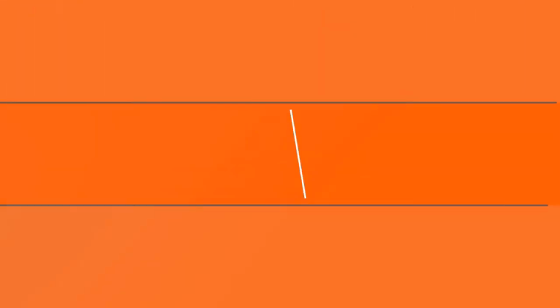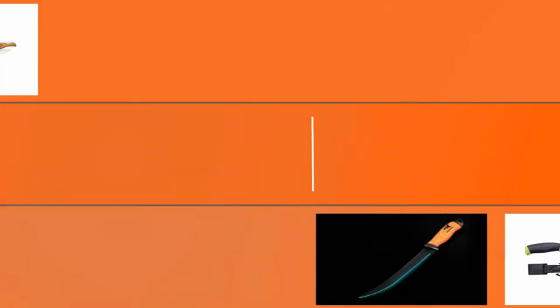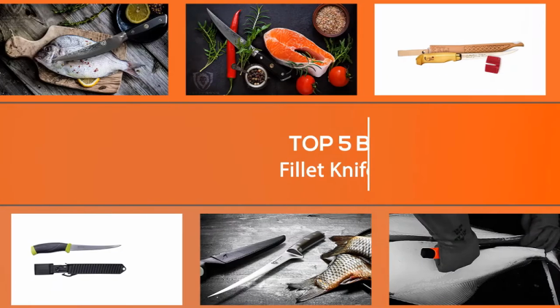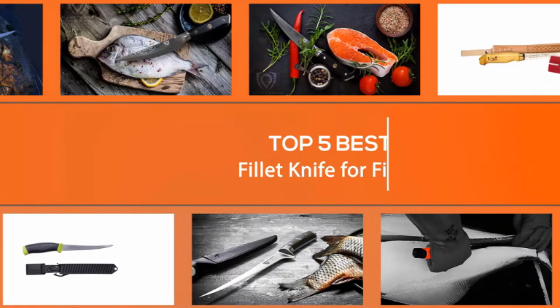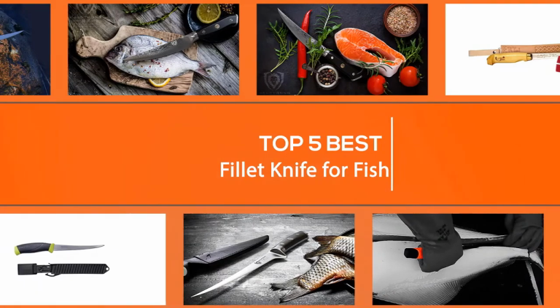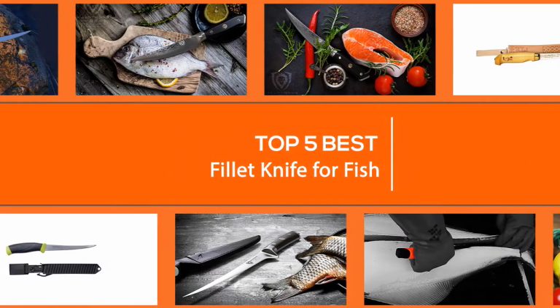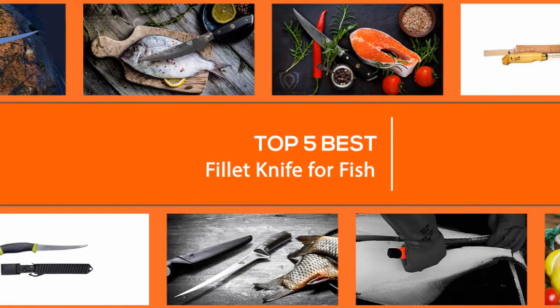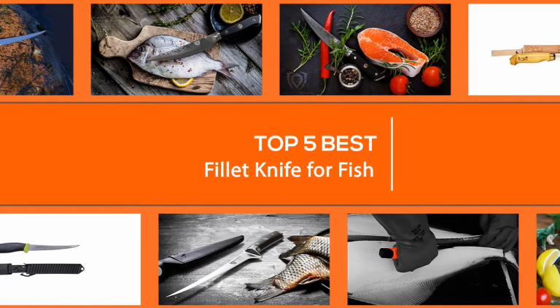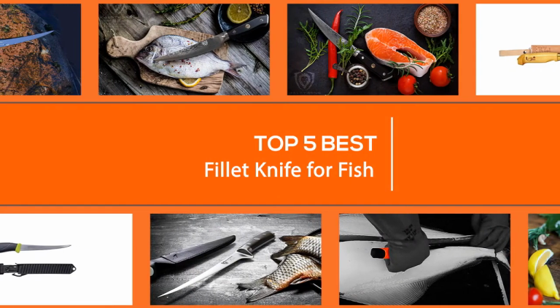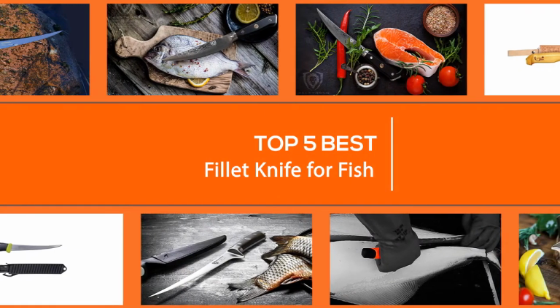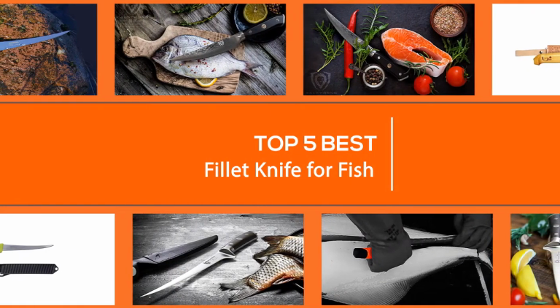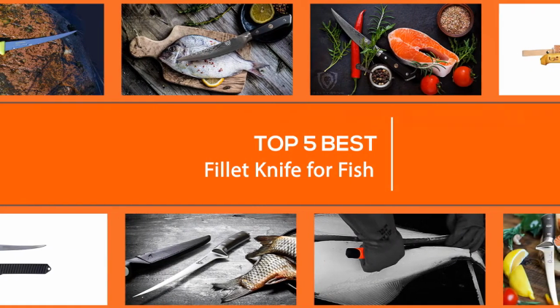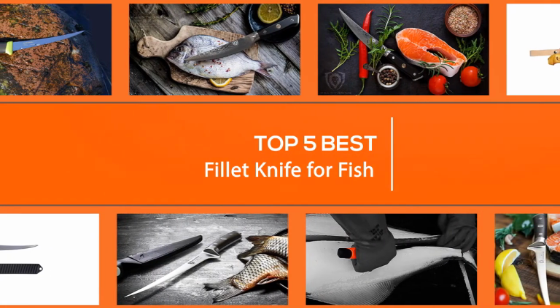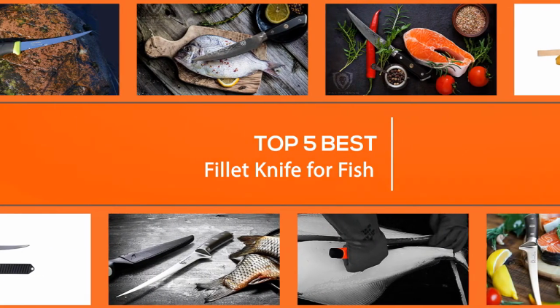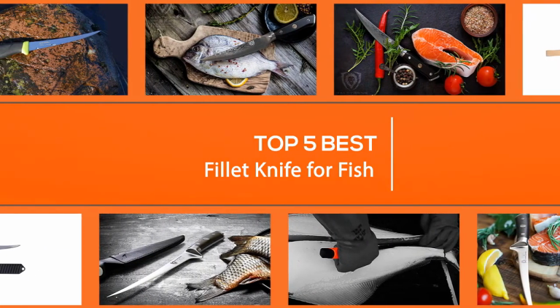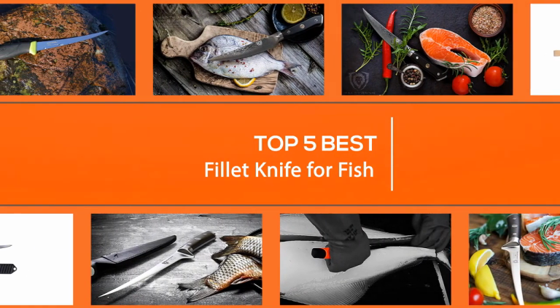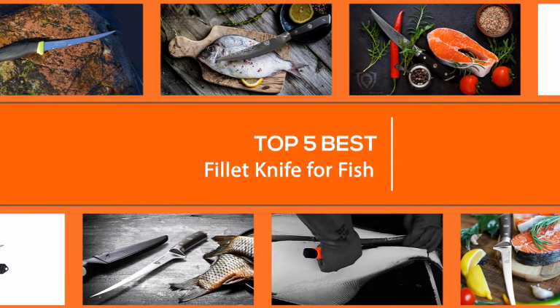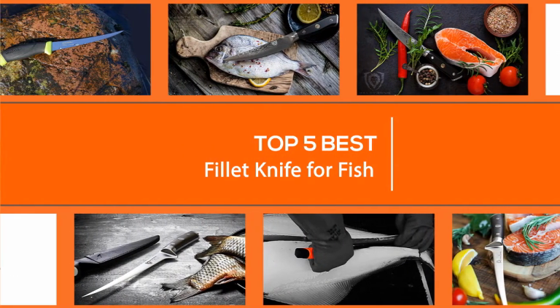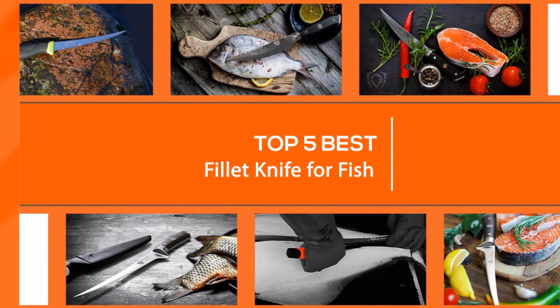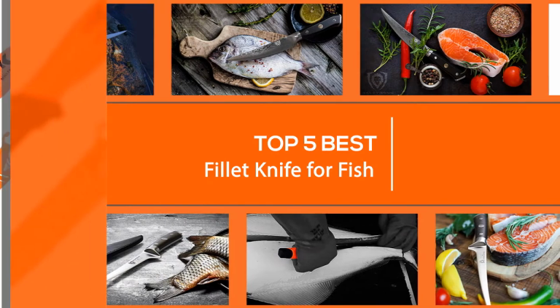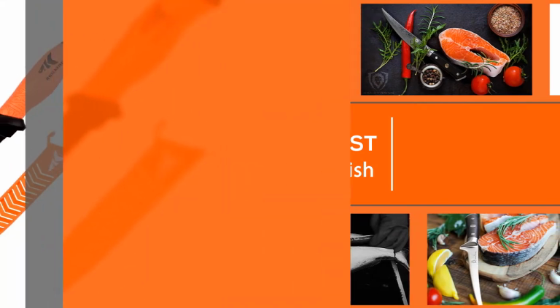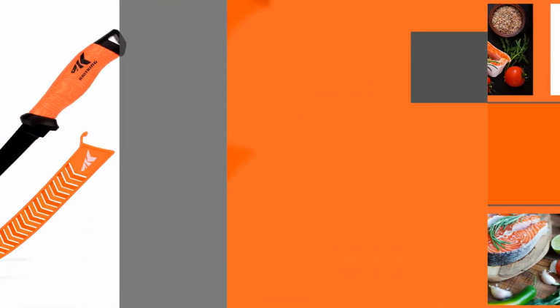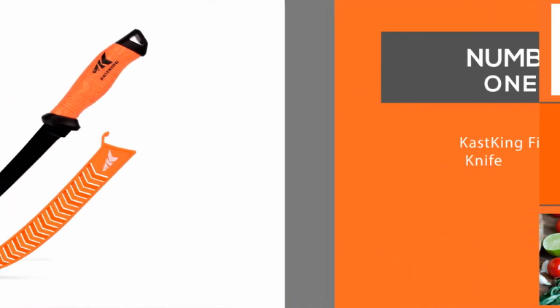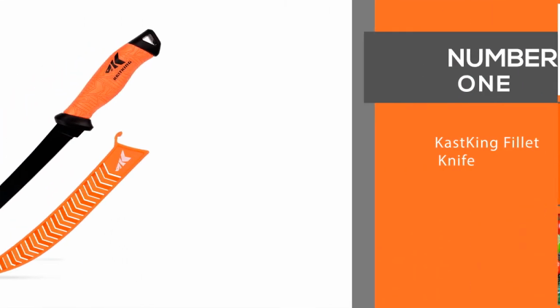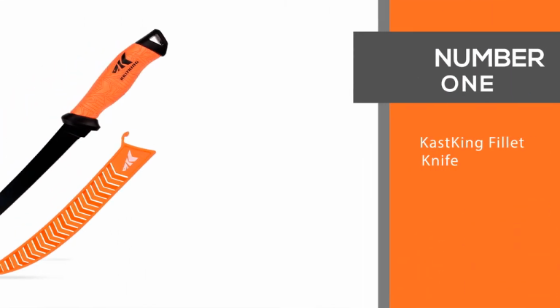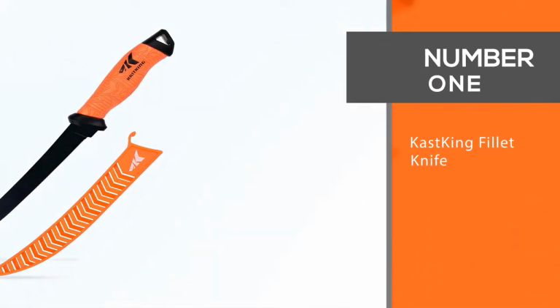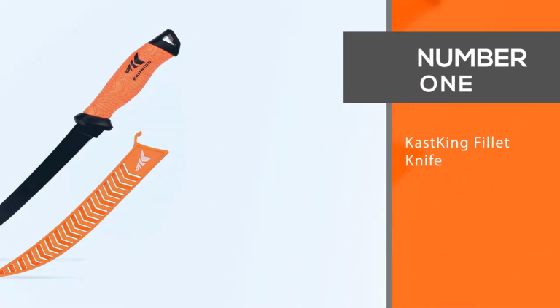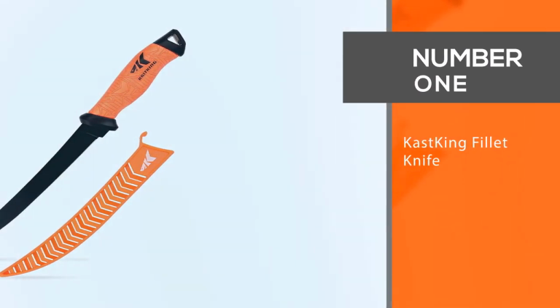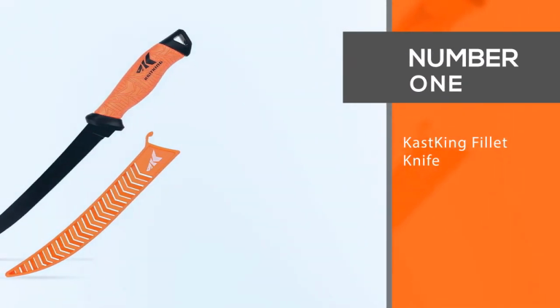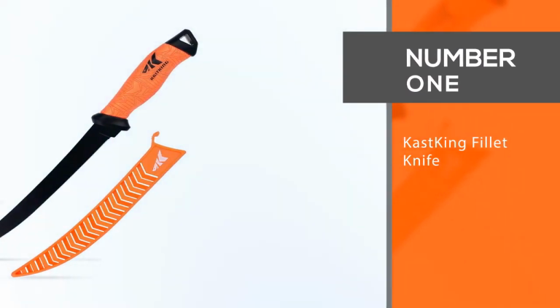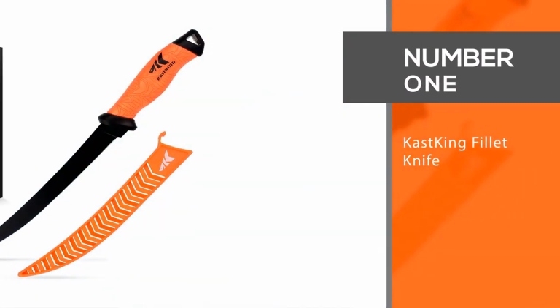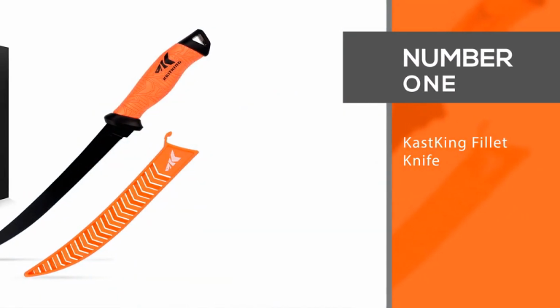Here are the five best fillet knives for fish, so let's get started. Number one: the most popular CastKing fillet knife.